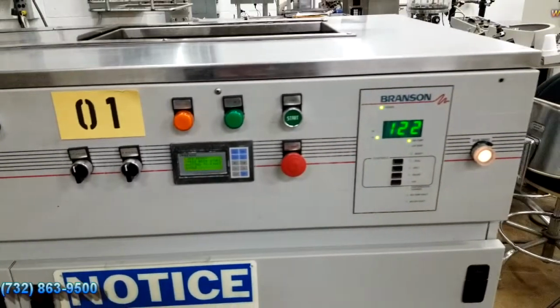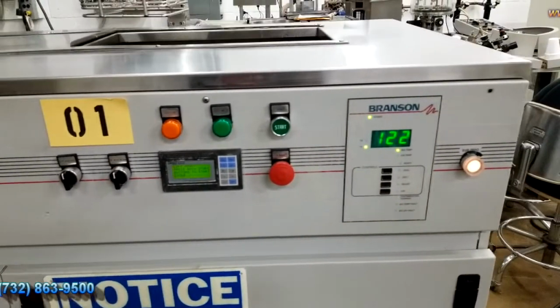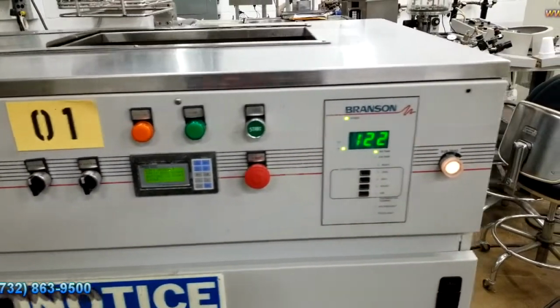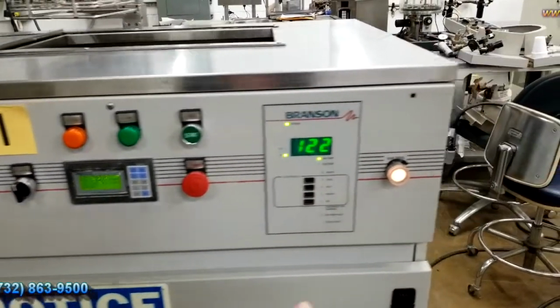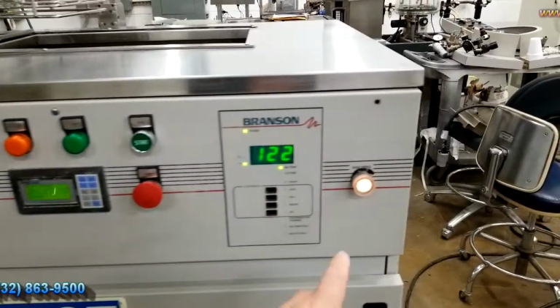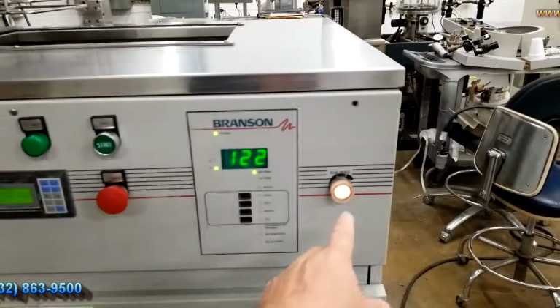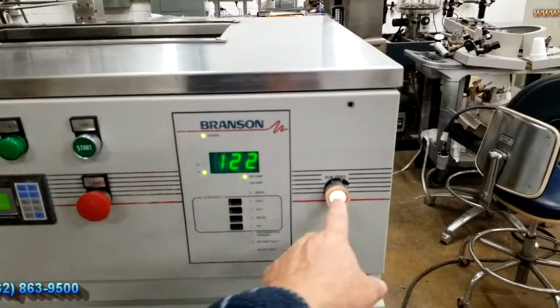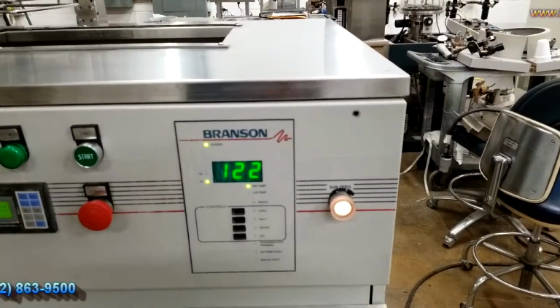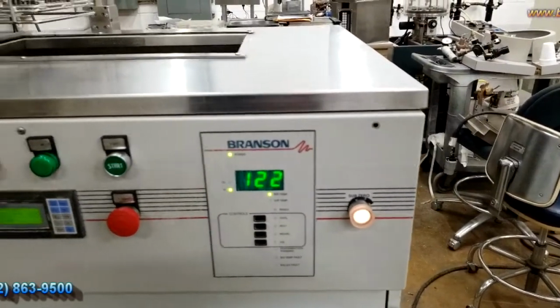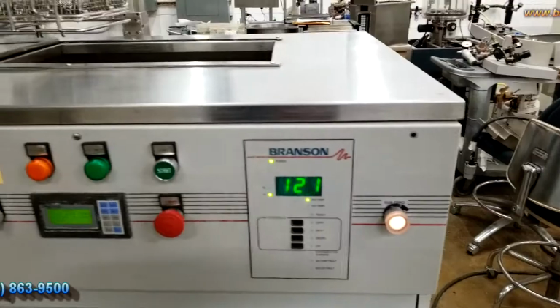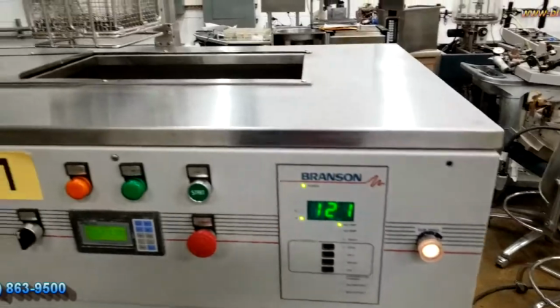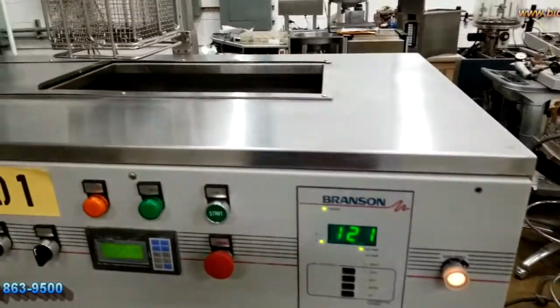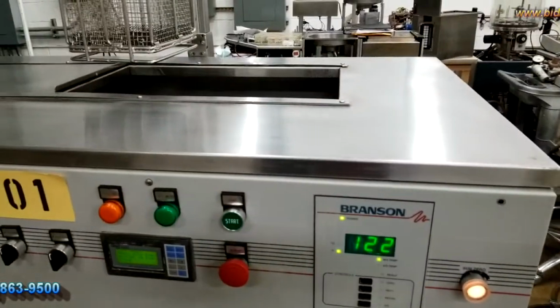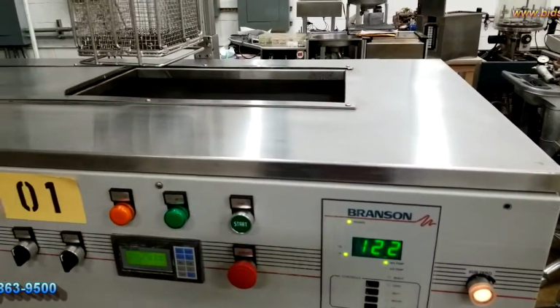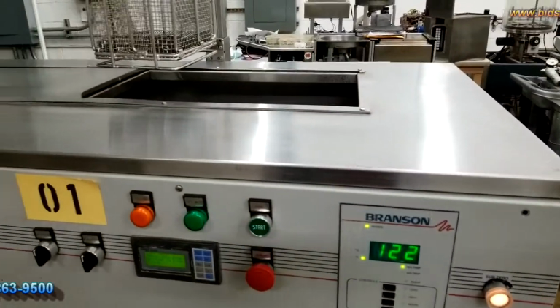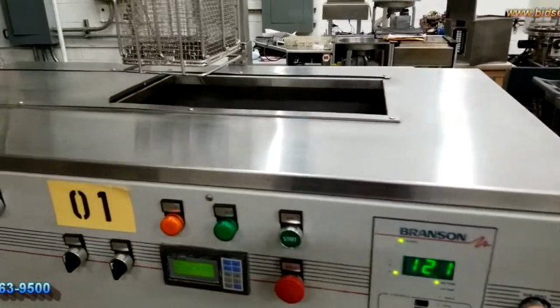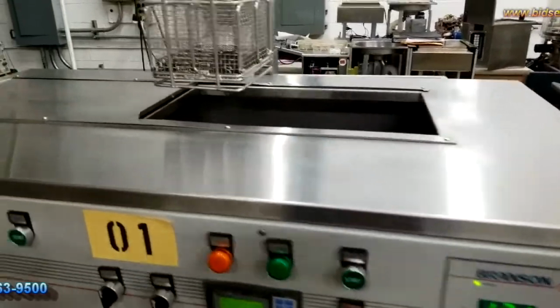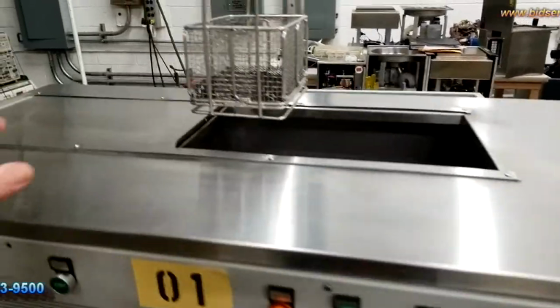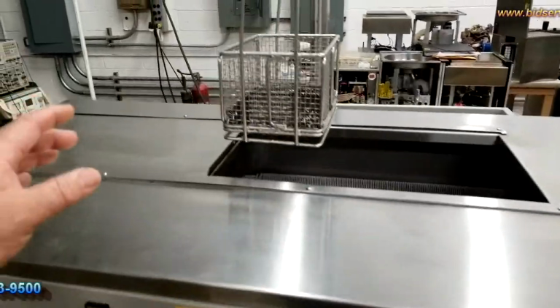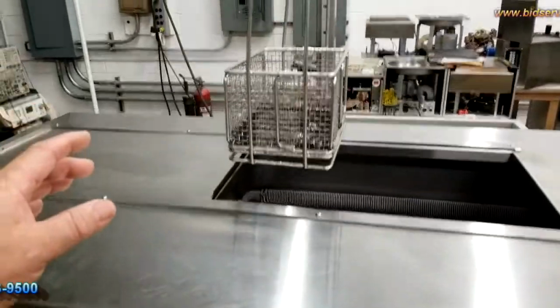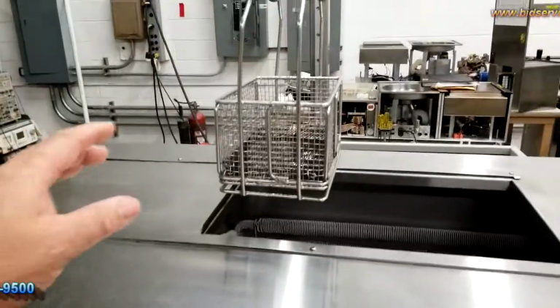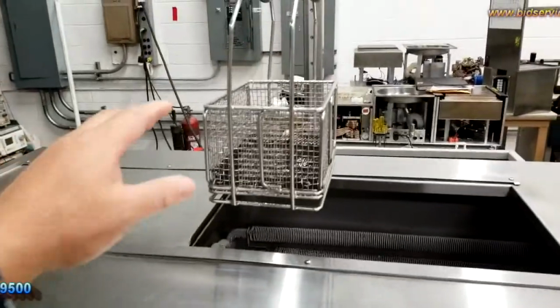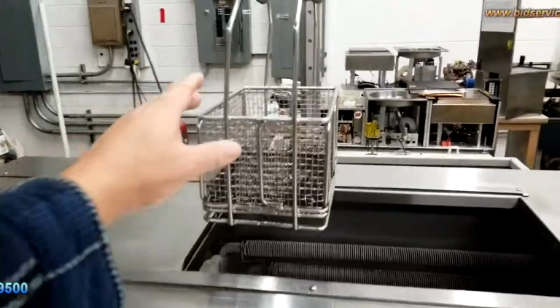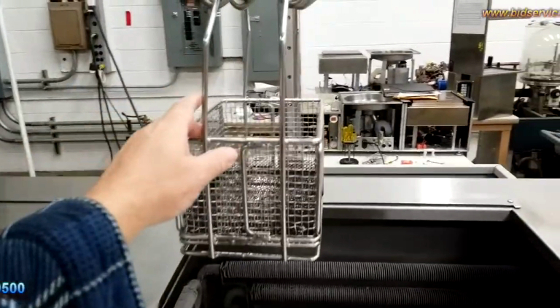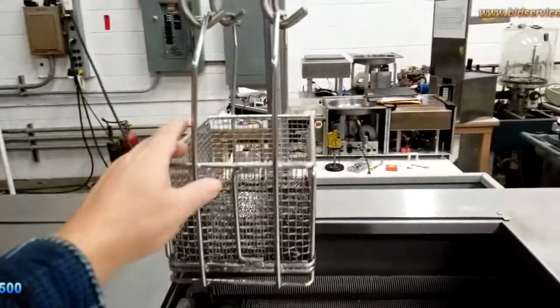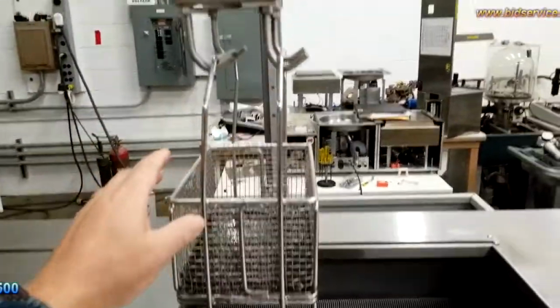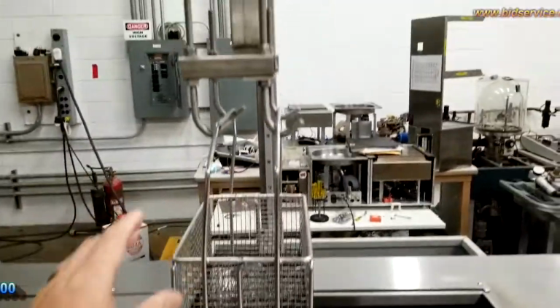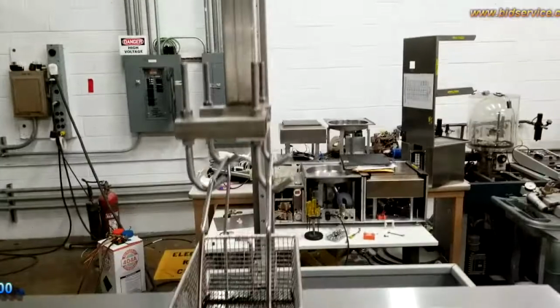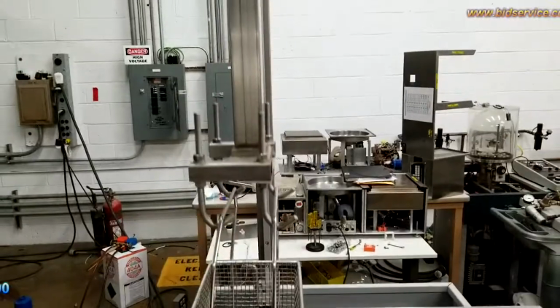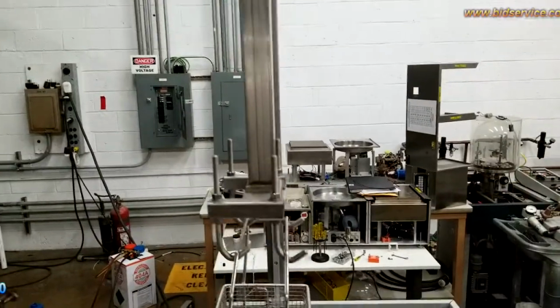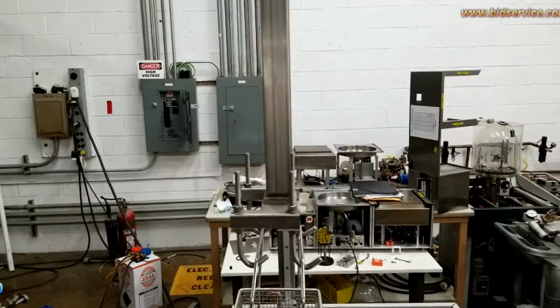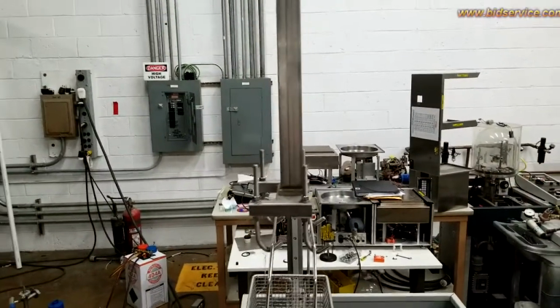Over here is your Sub-Zero to make the cool. Then you have your basket and your lift system here.